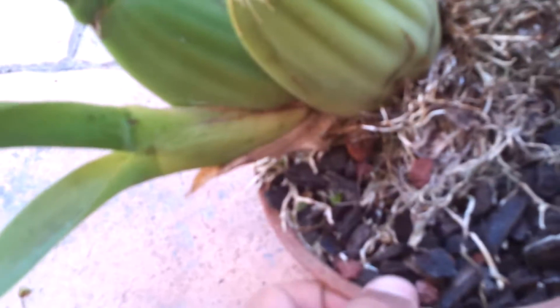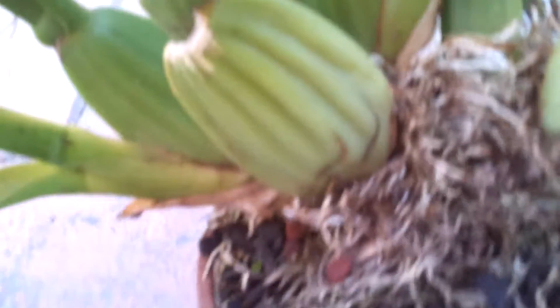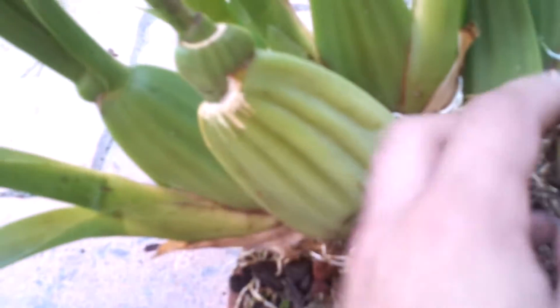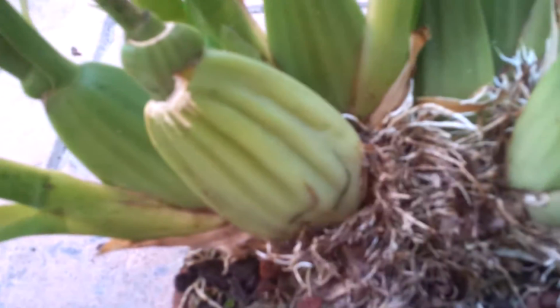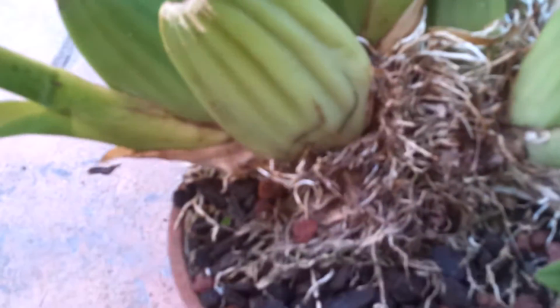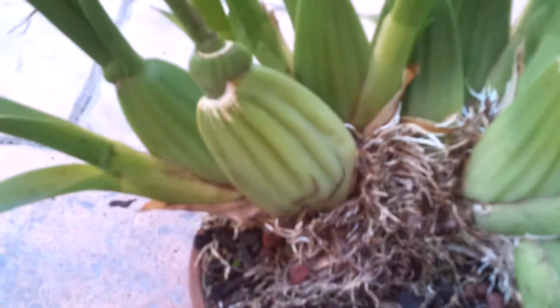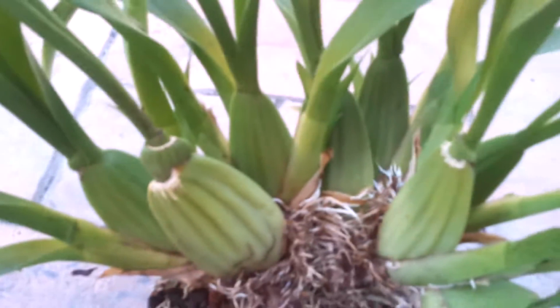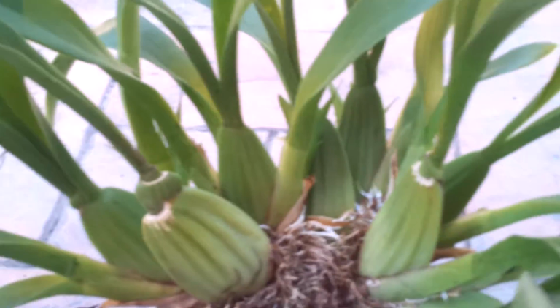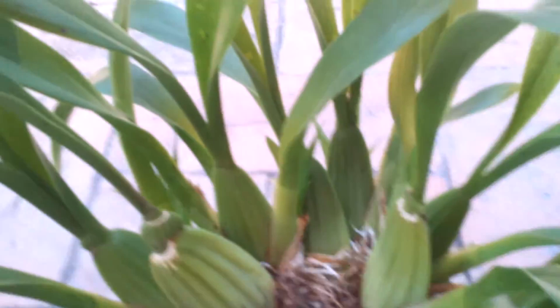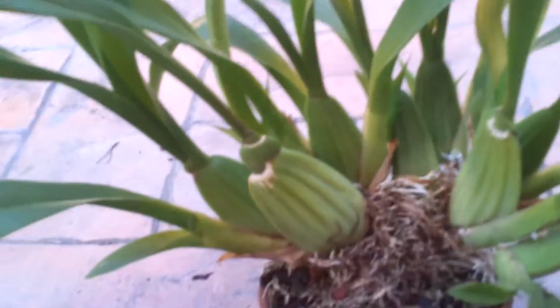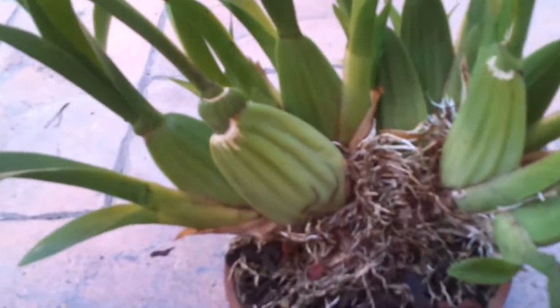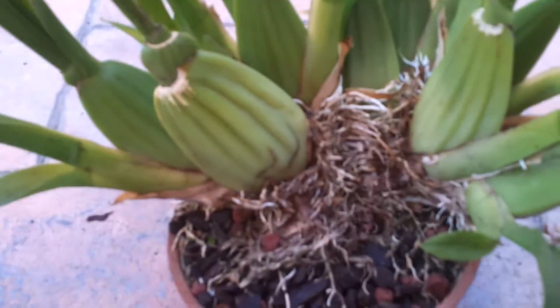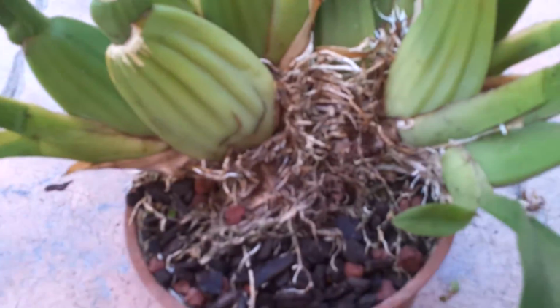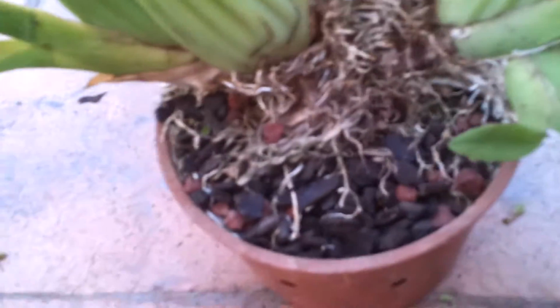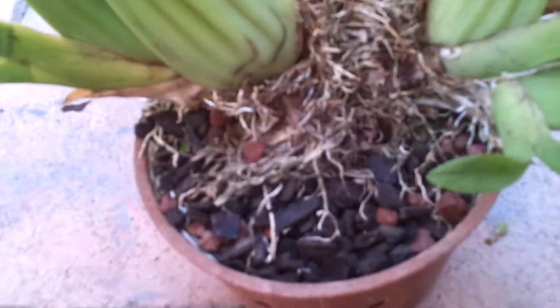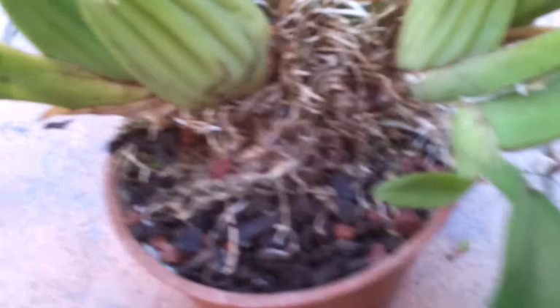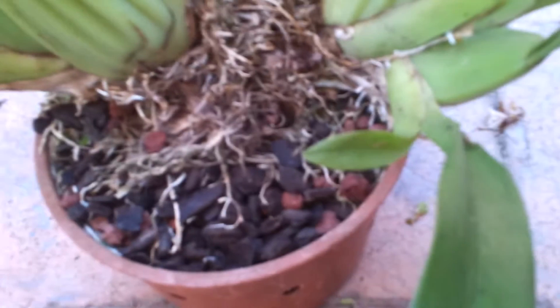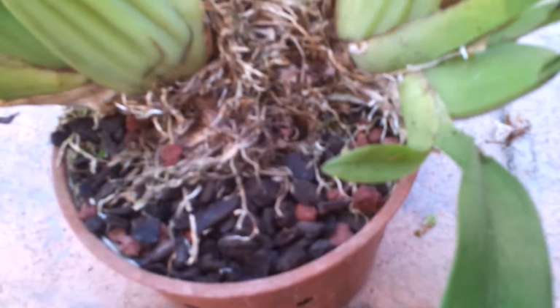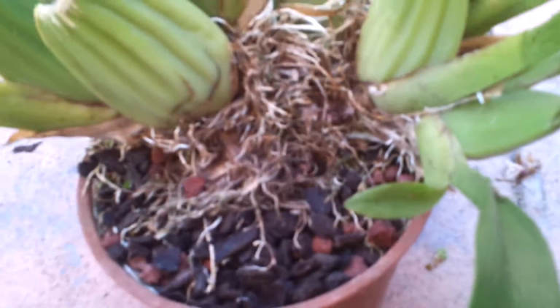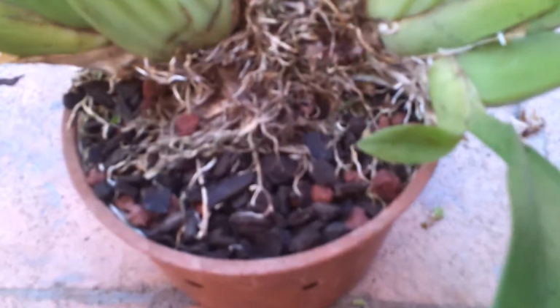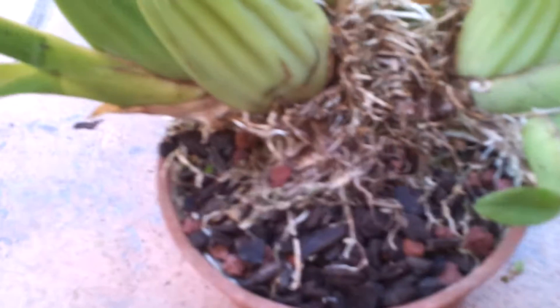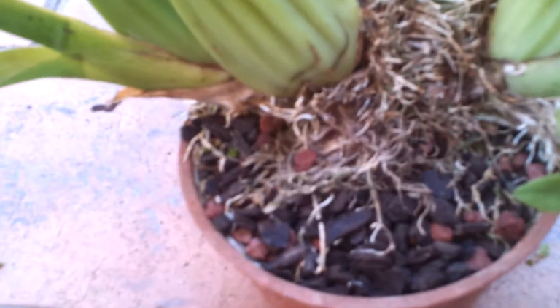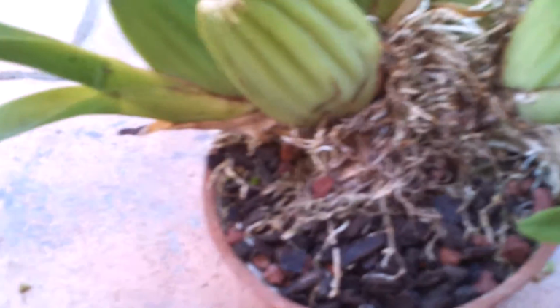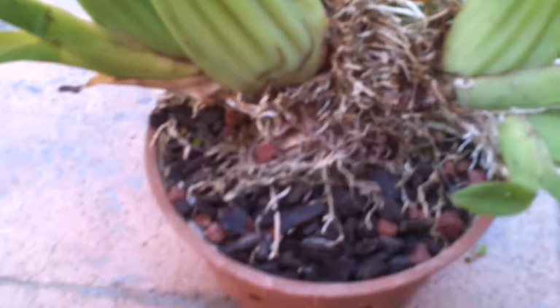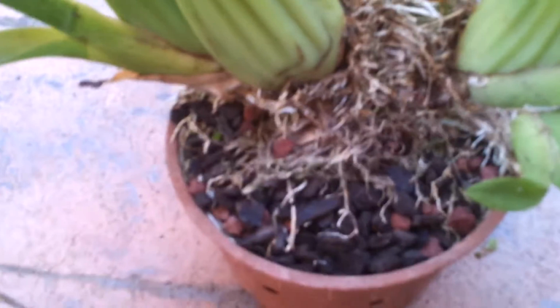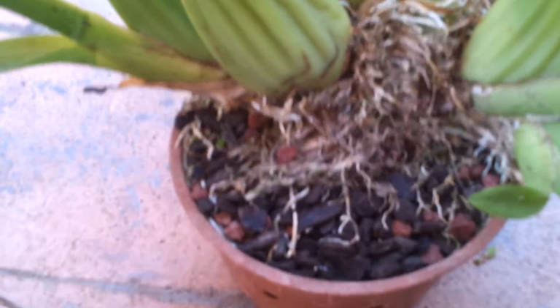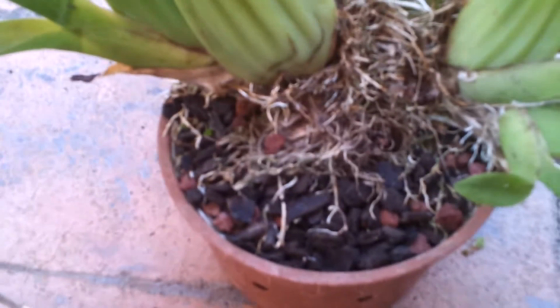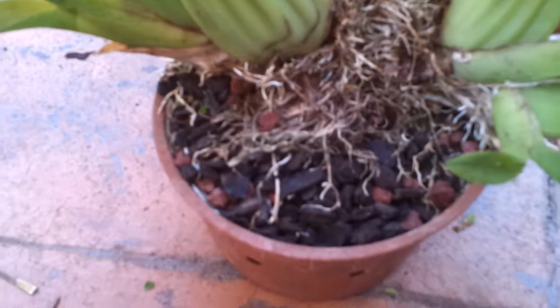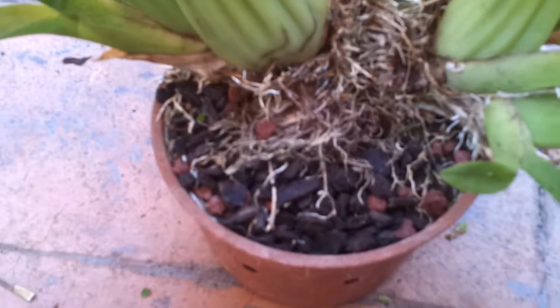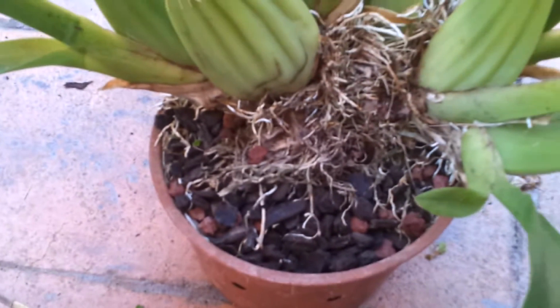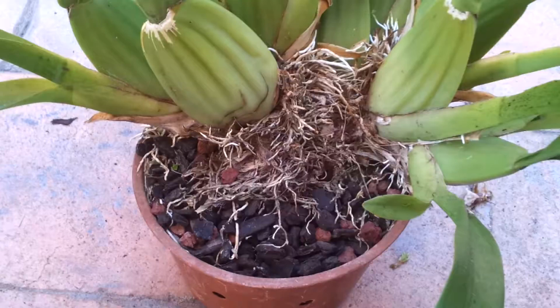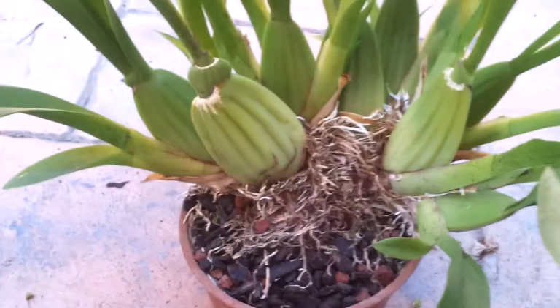So, cut it in half. I'll pause it right now because I'm by myself and I don't want to damage the roots more. So I'm just going to pause the video and I'll be right back.